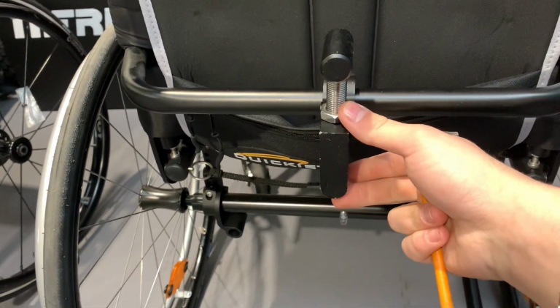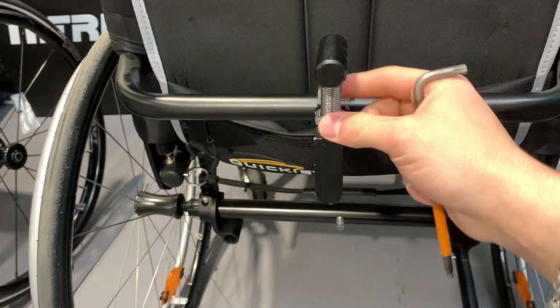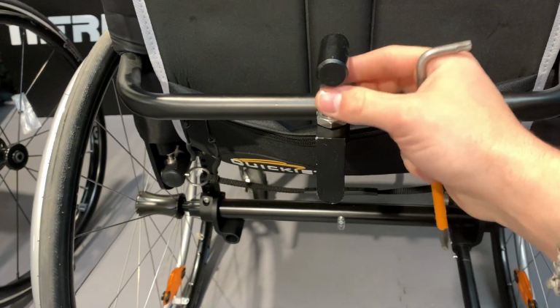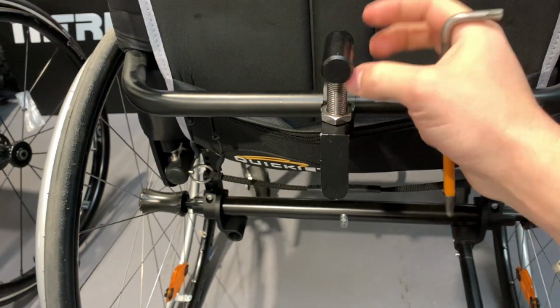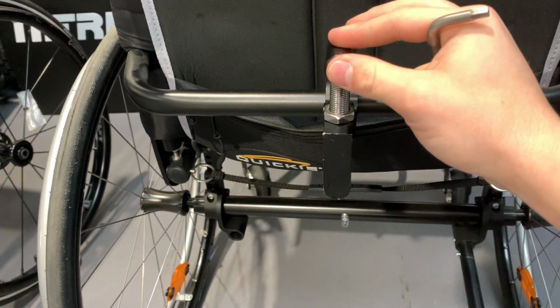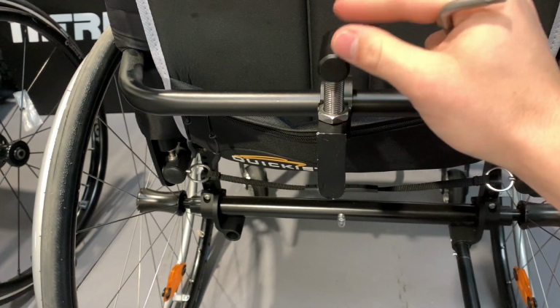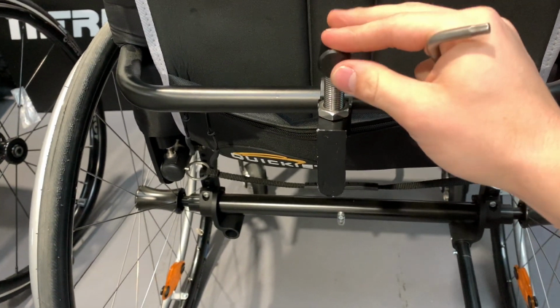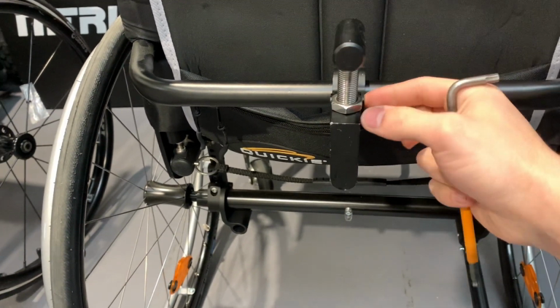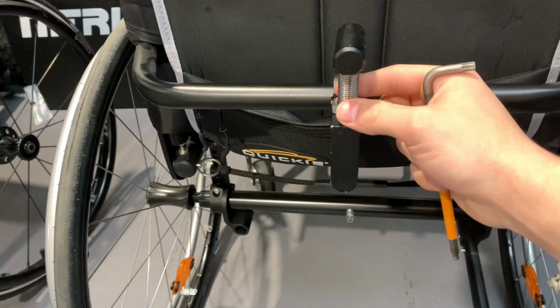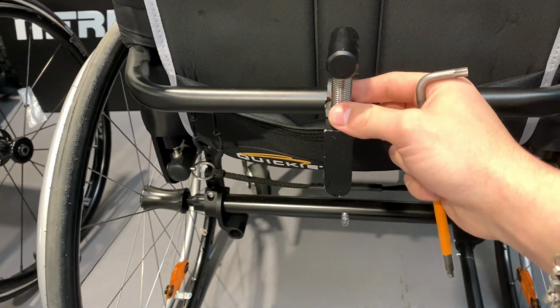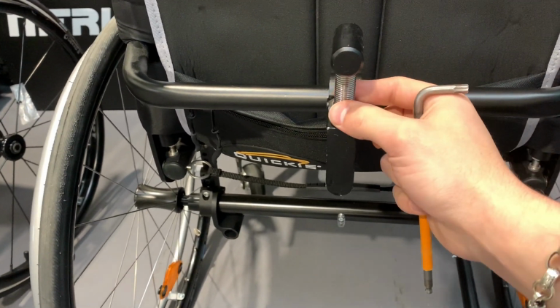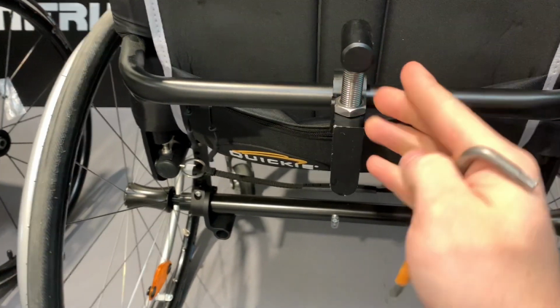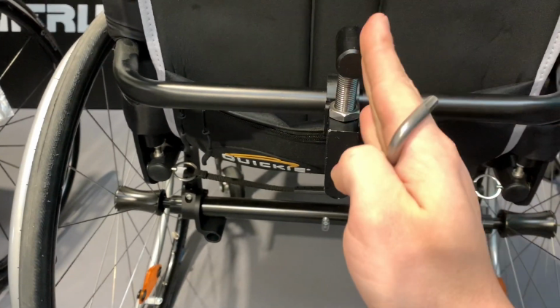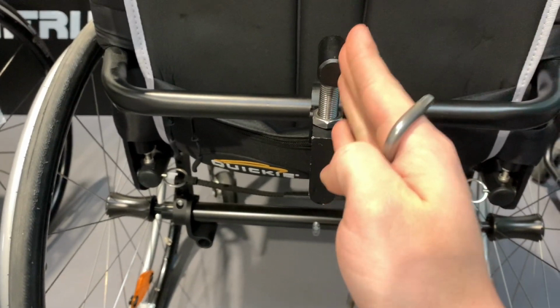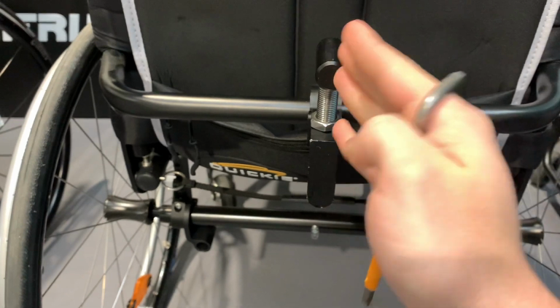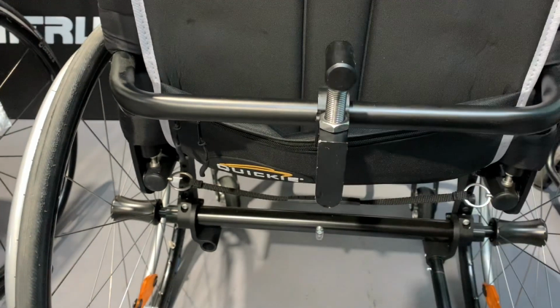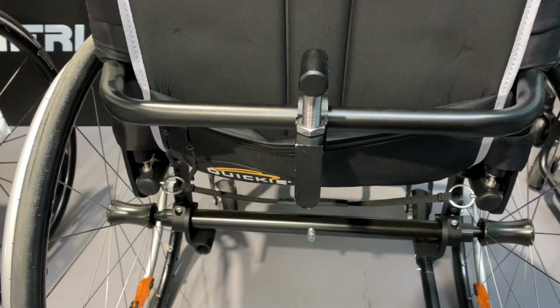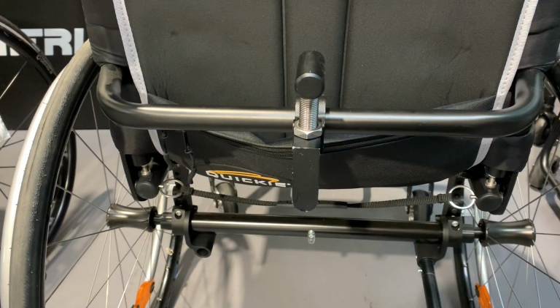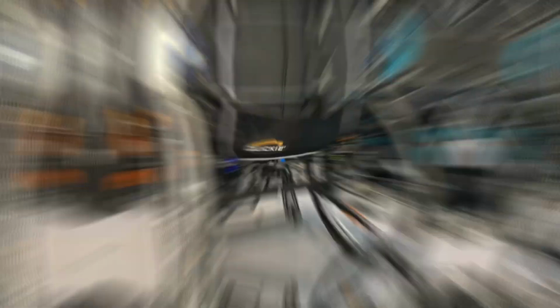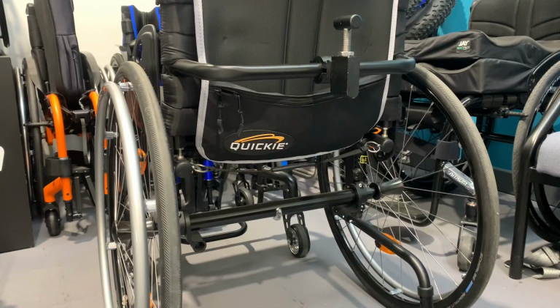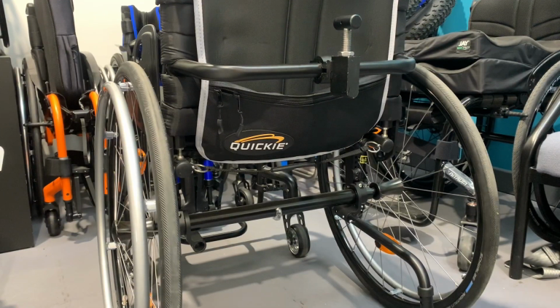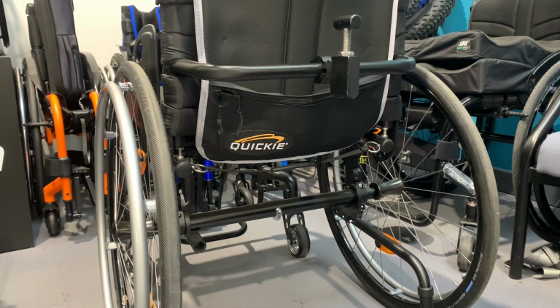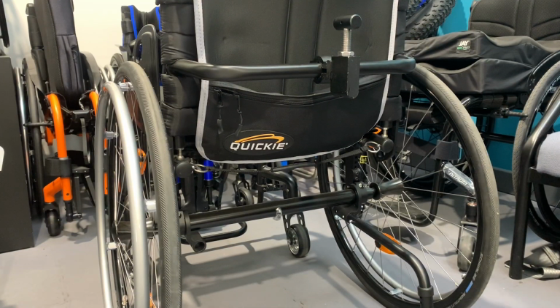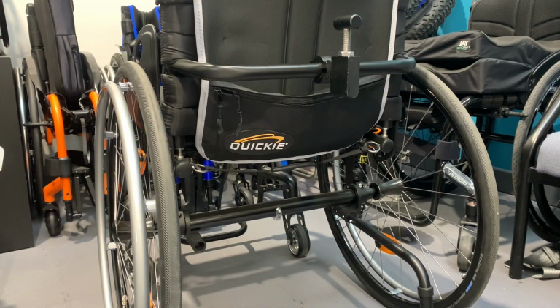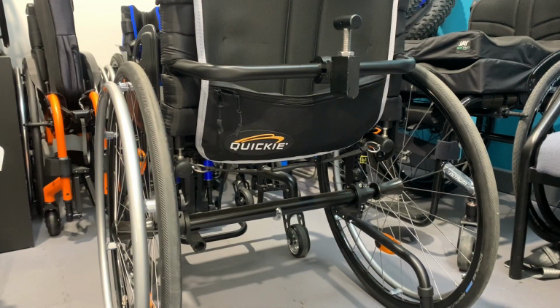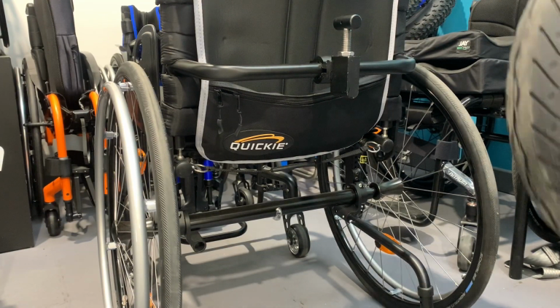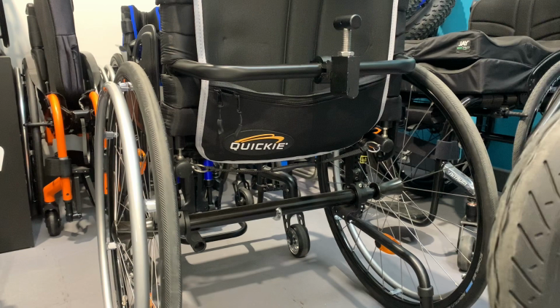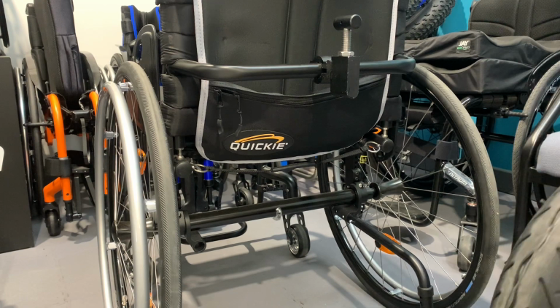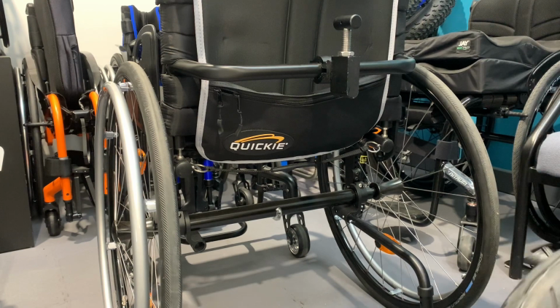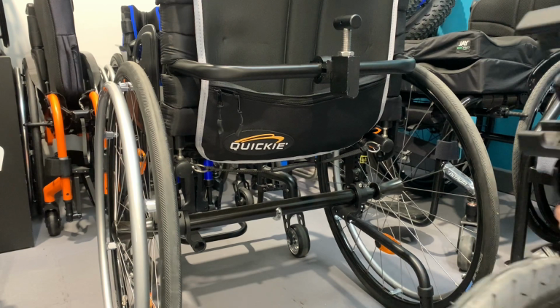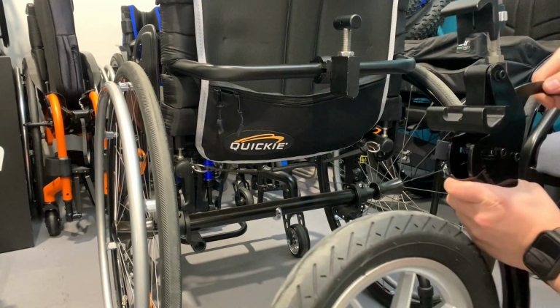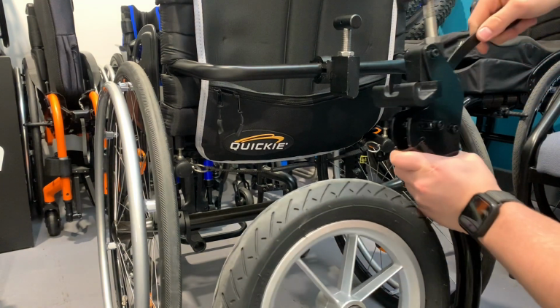And when it's in the position where it does clamp, you then tighten this nut, keeping this as straight as possible. So now you know how to fit it.